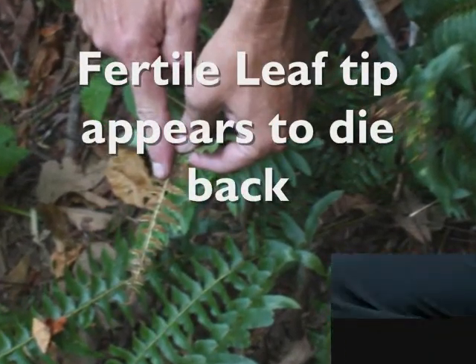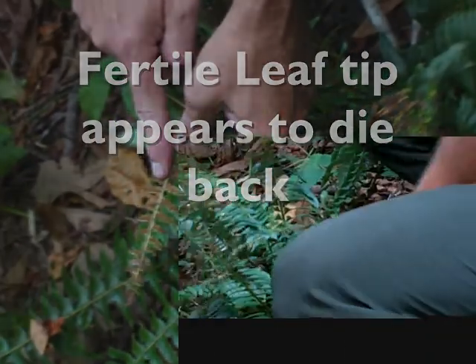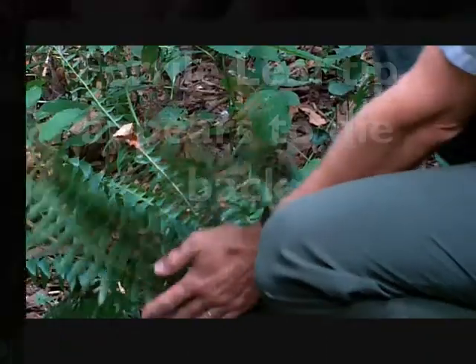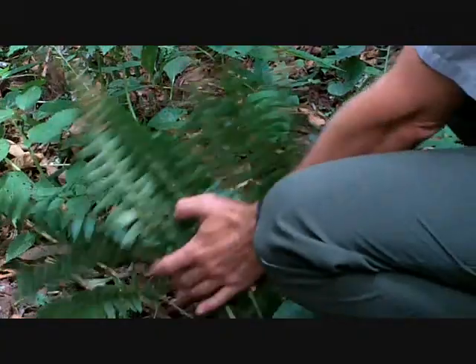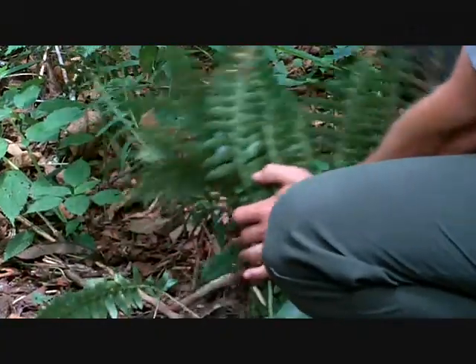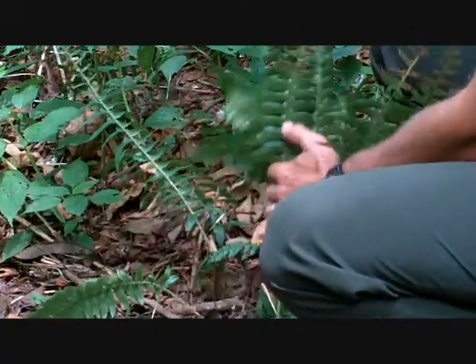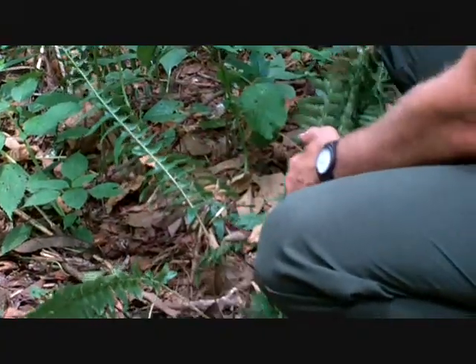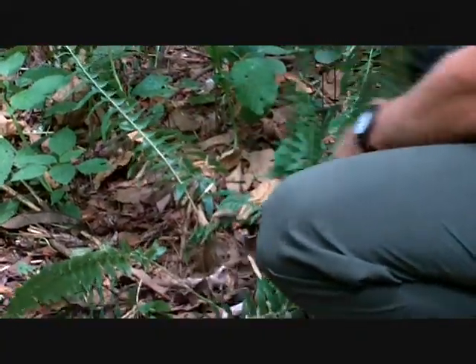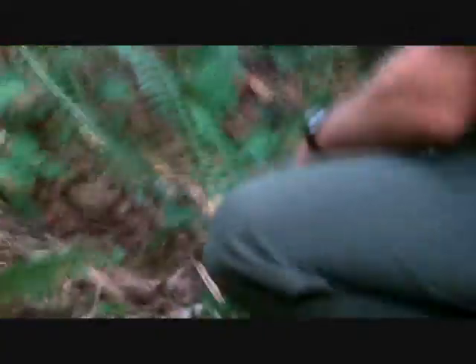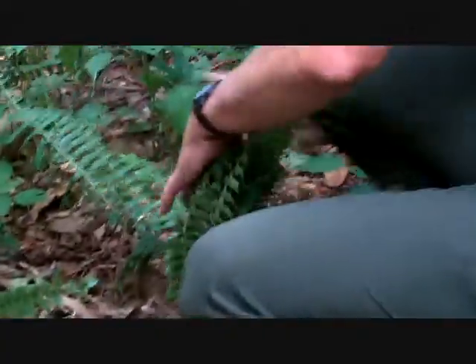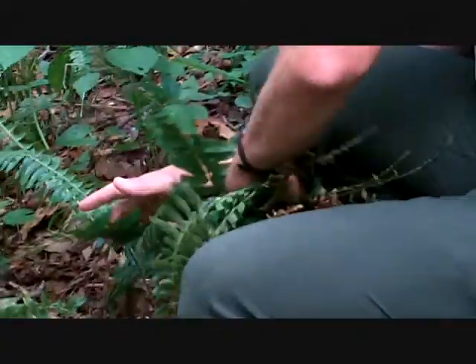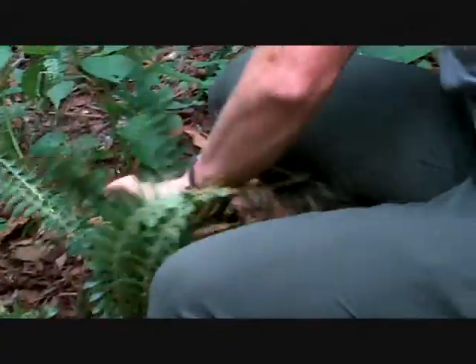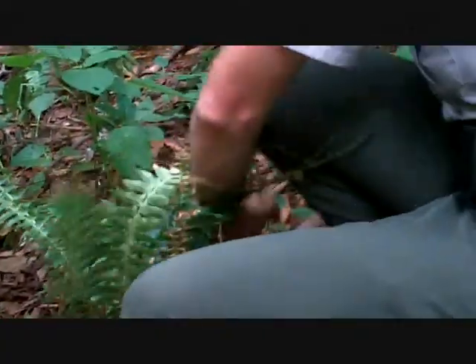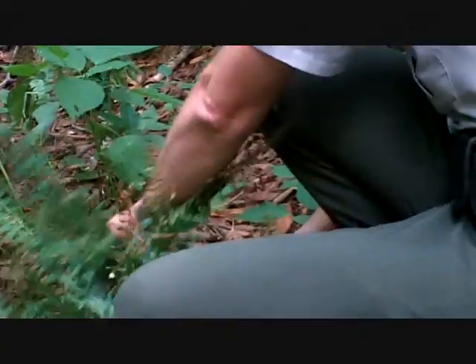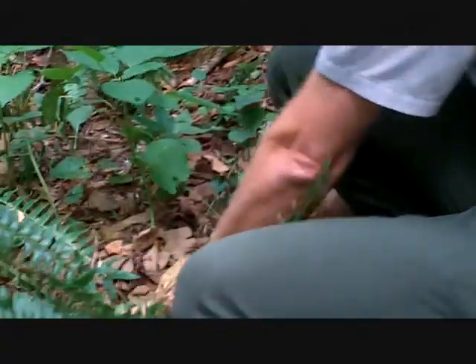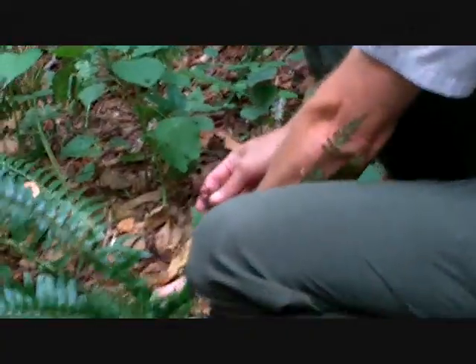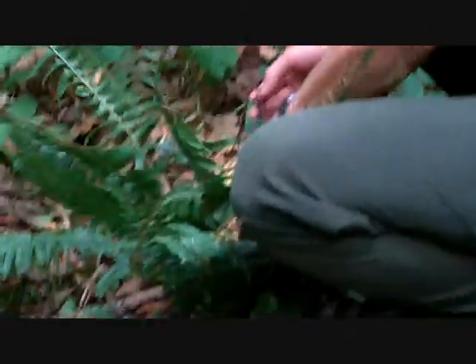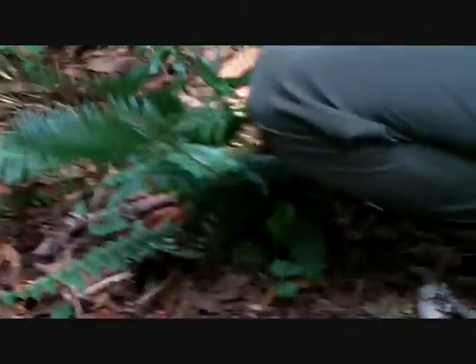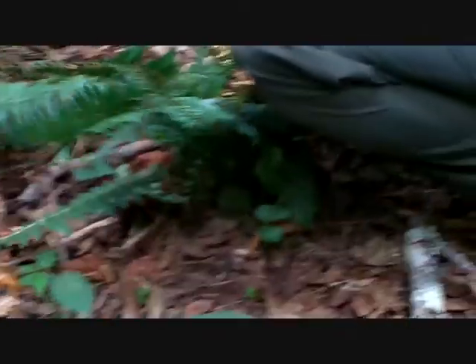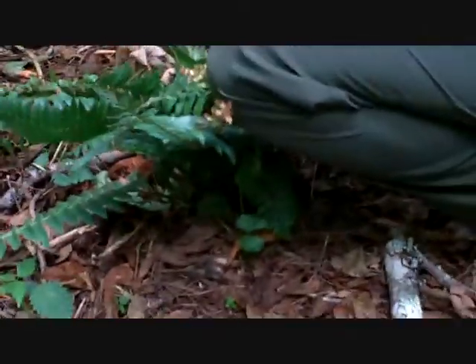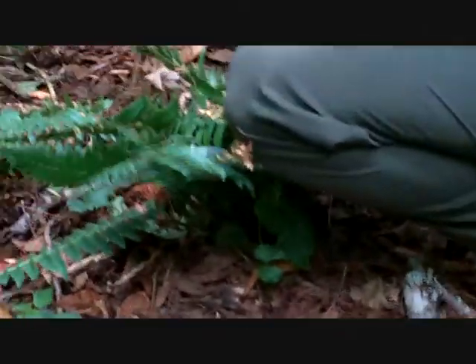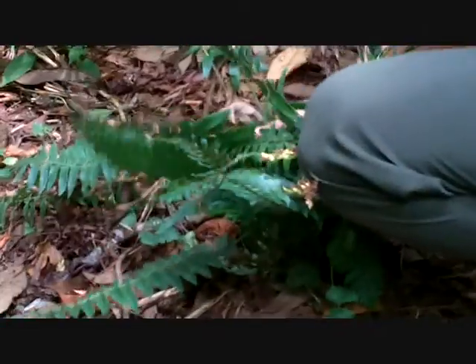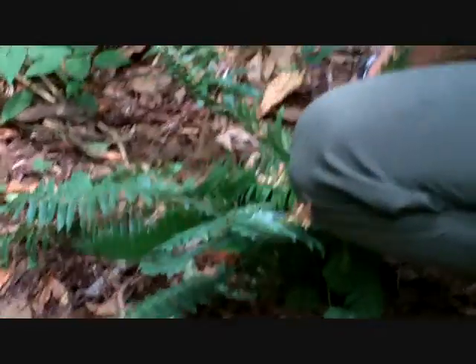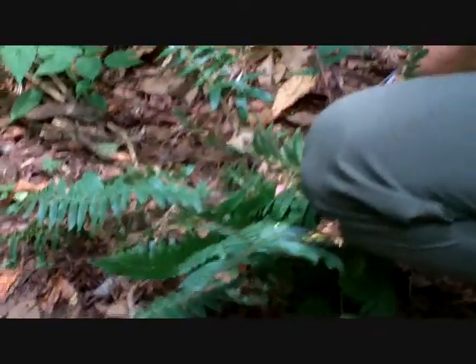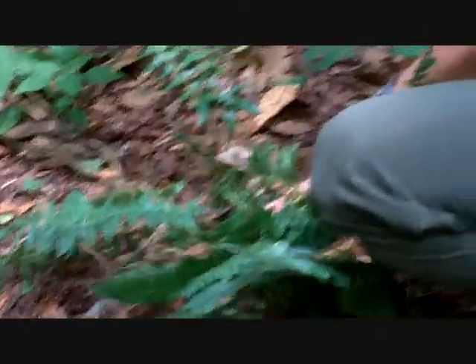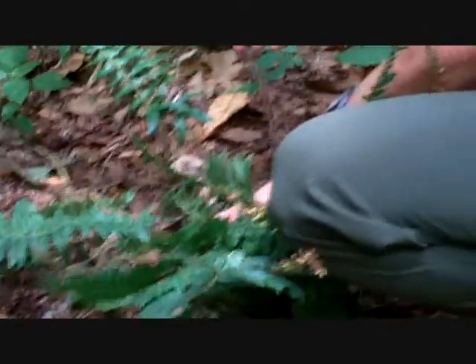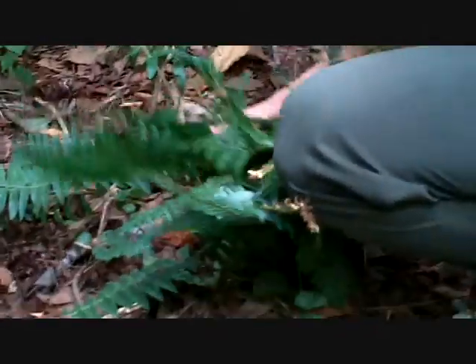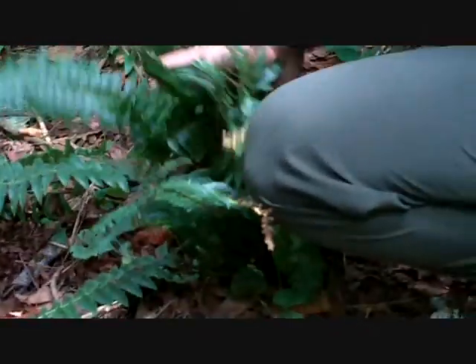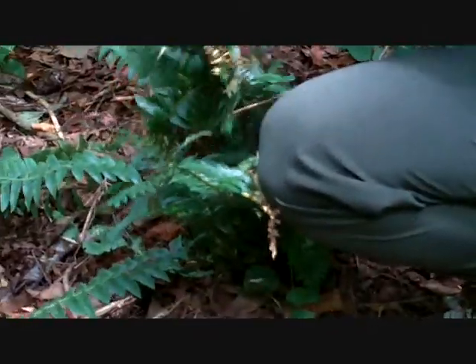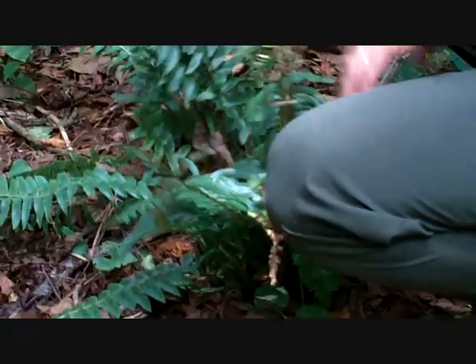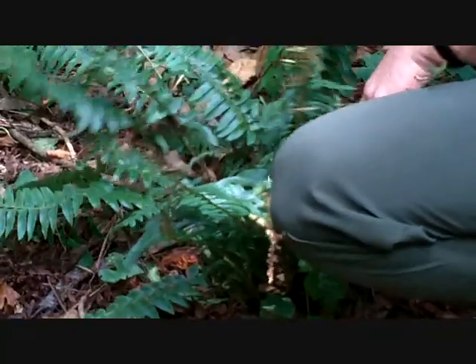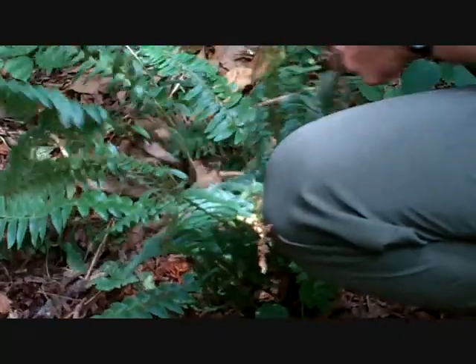These stay green up until next spring, and here are last year's — these faded out early in the spring. And so that's called Christmas Fern.